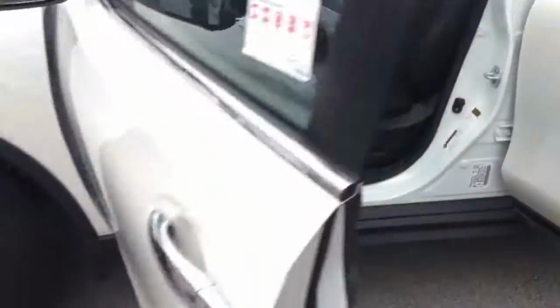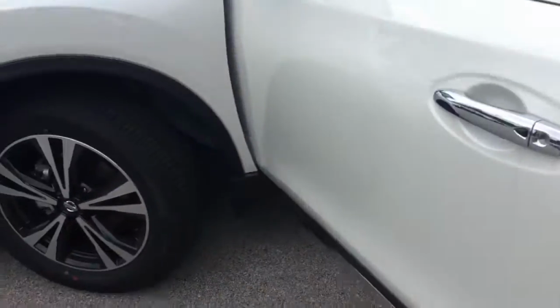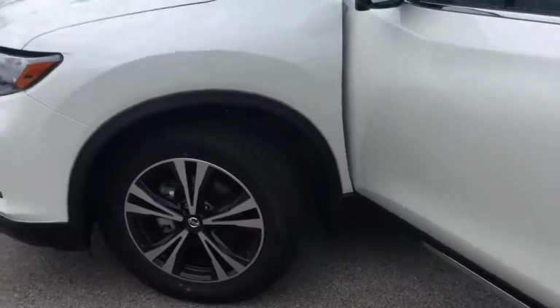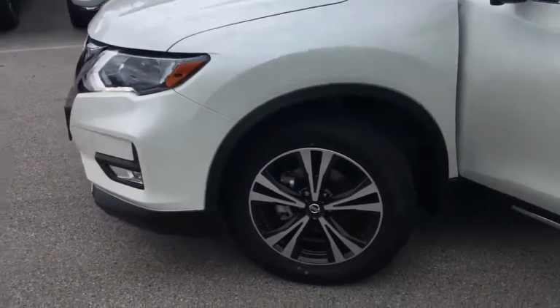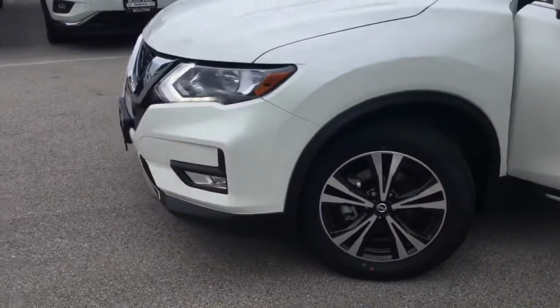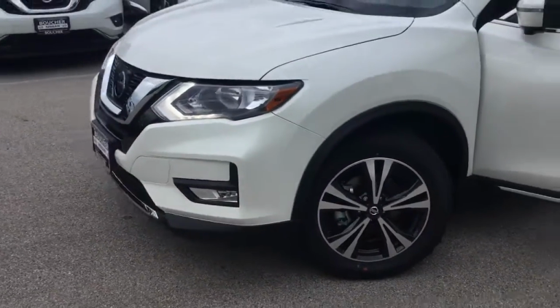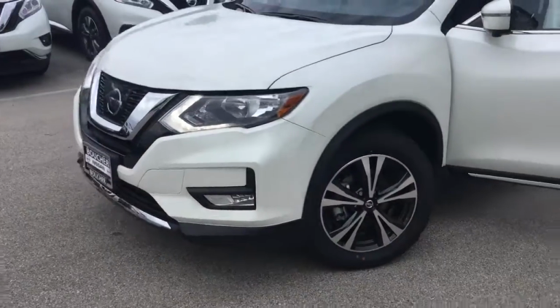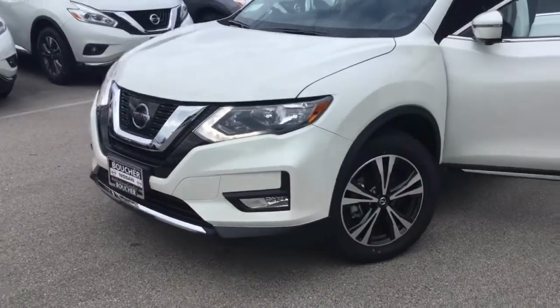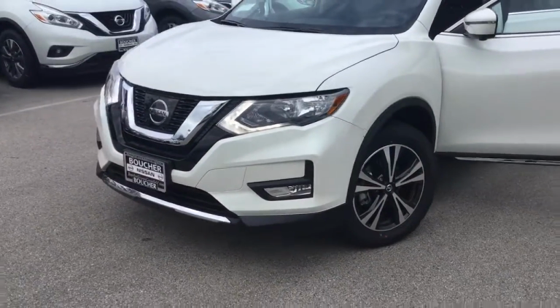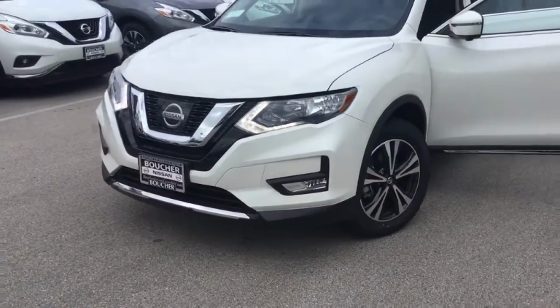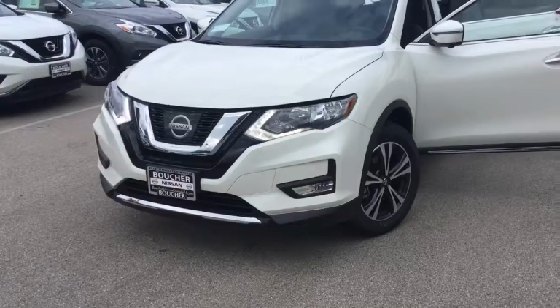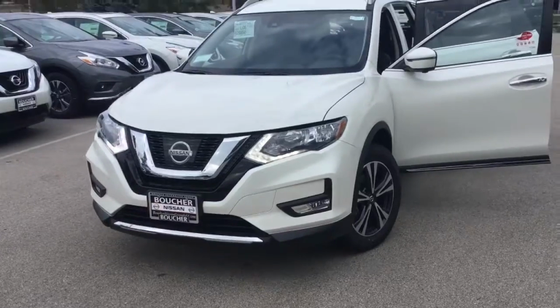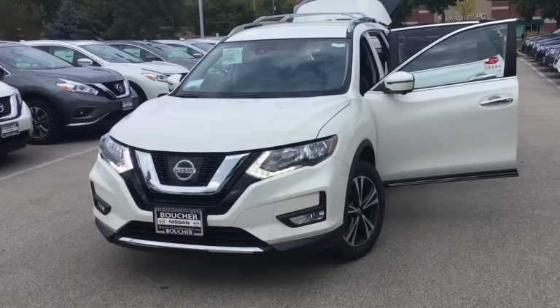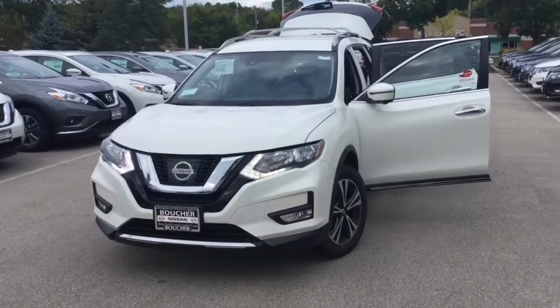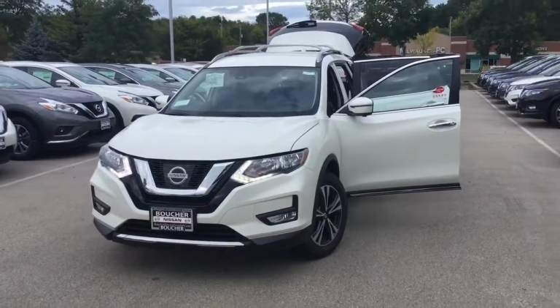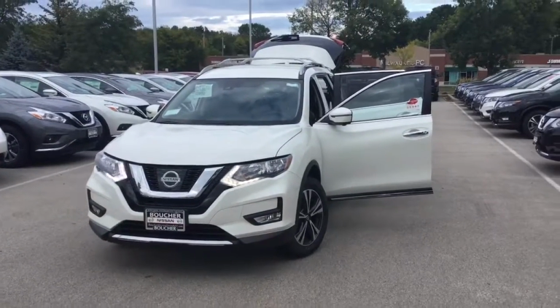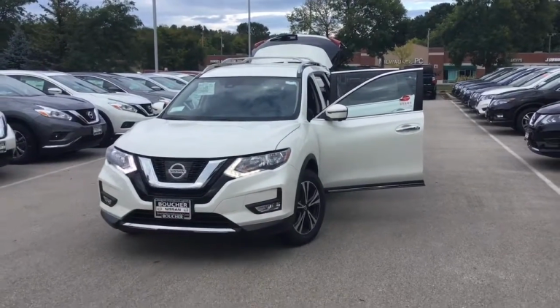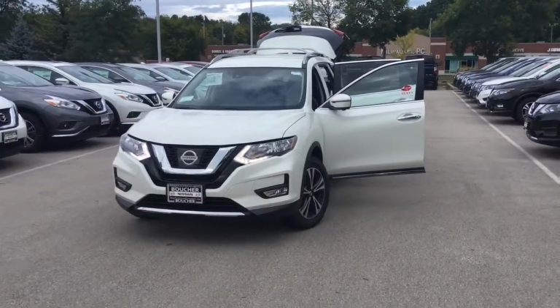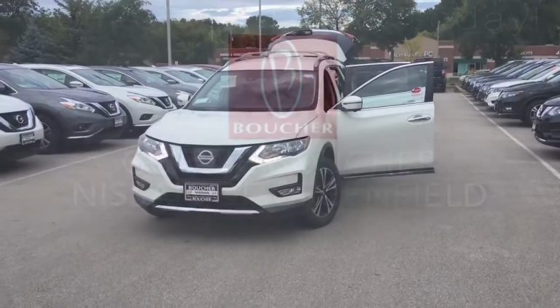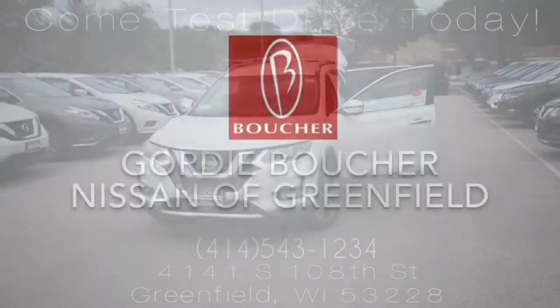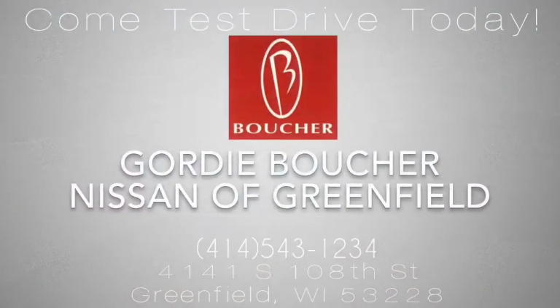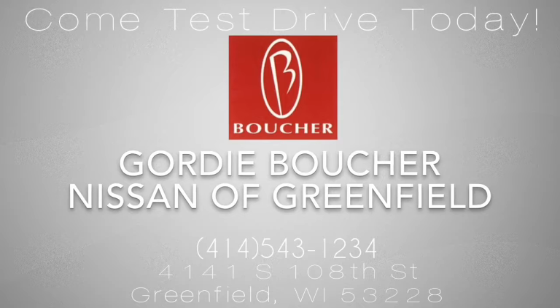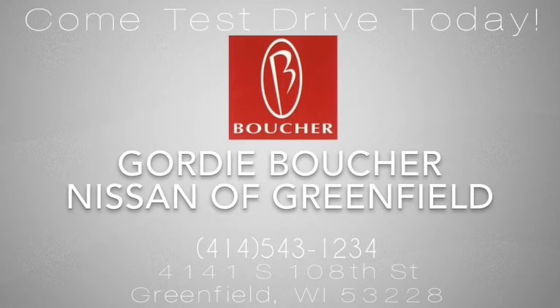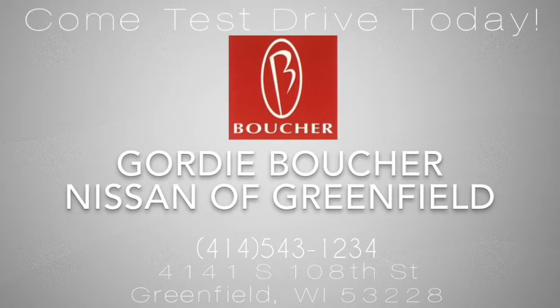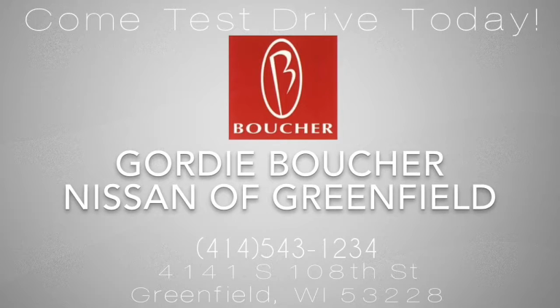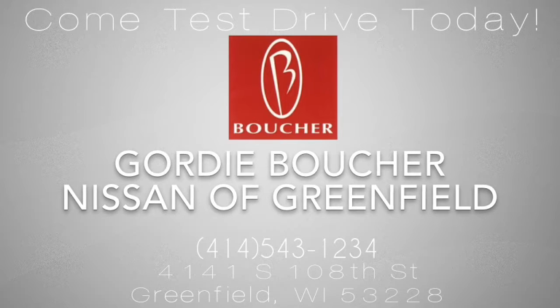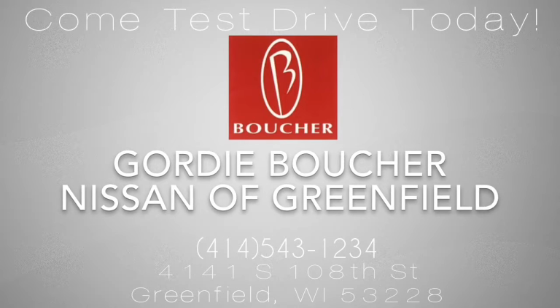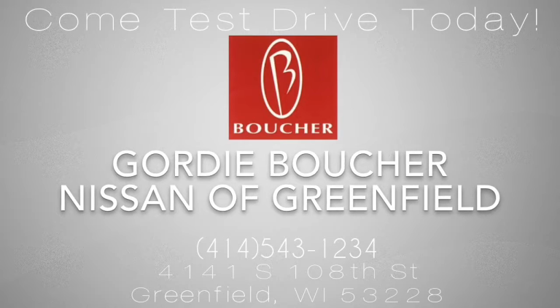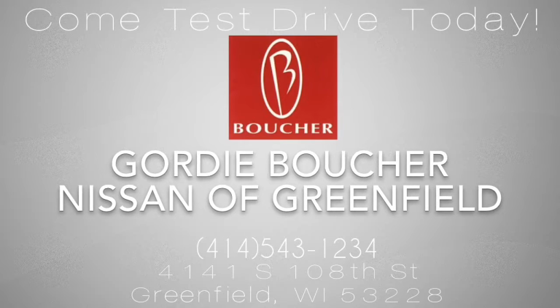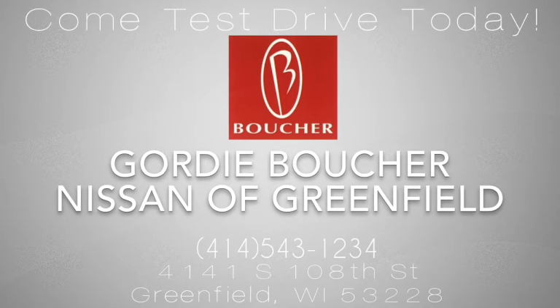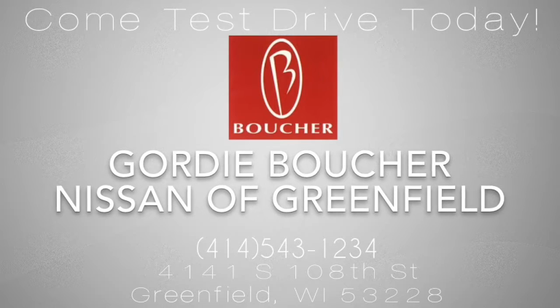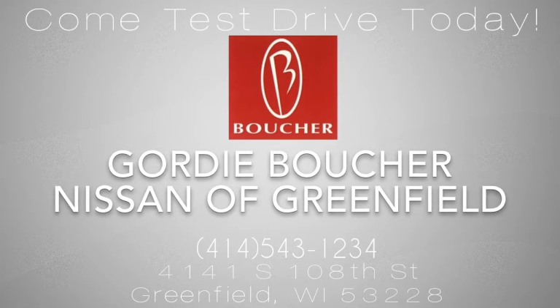This is an absolutely great new option. We would love for you to stop in to see what this Rogue can do for you. And at Boucher, we'll be here to ride with you every mile. If you're interested, please feel free to share this video.